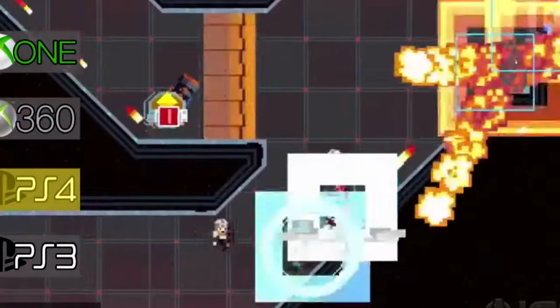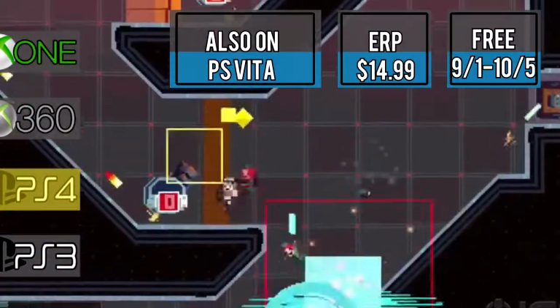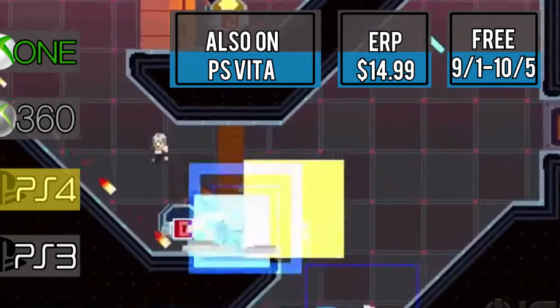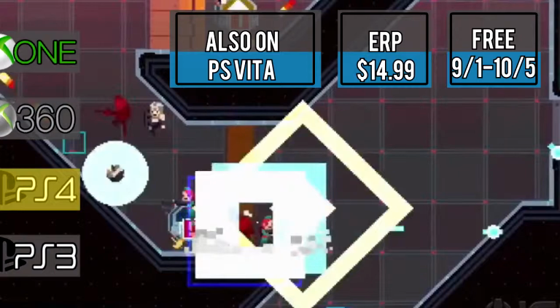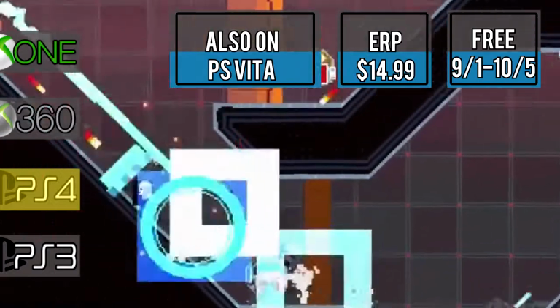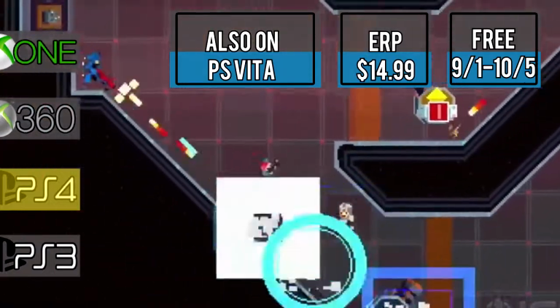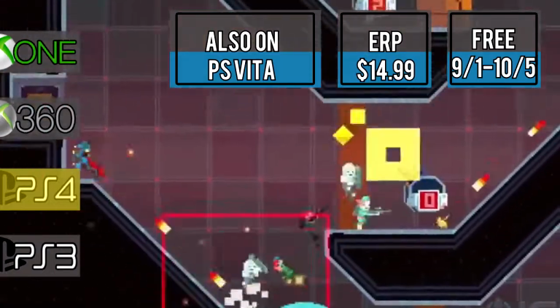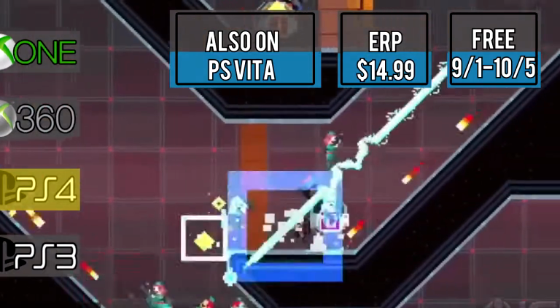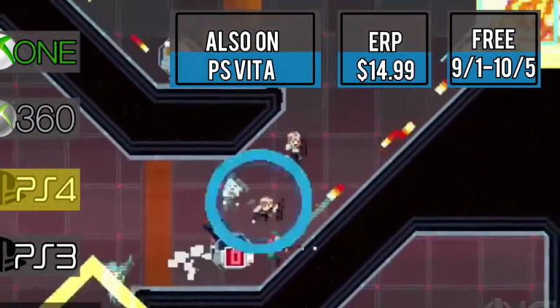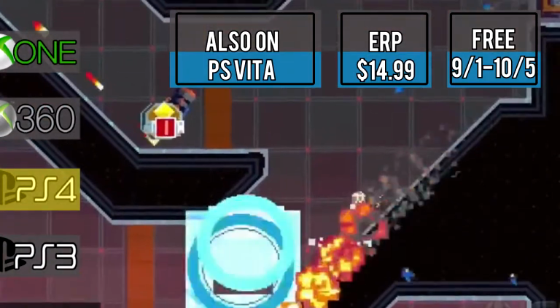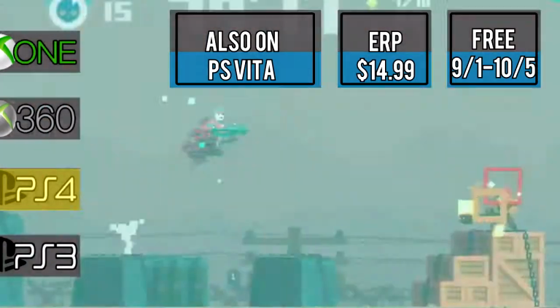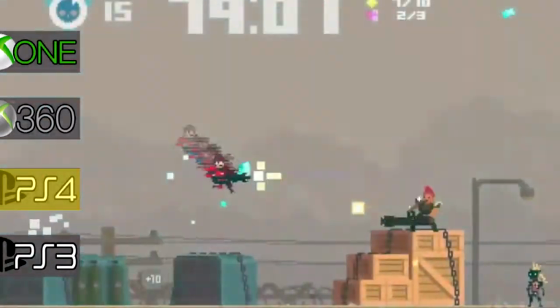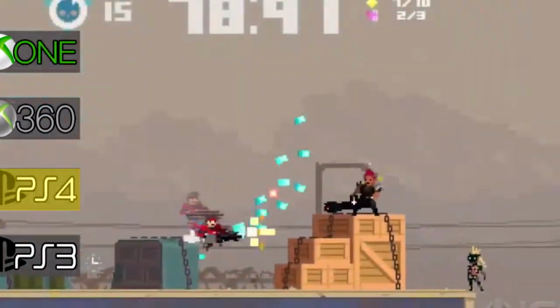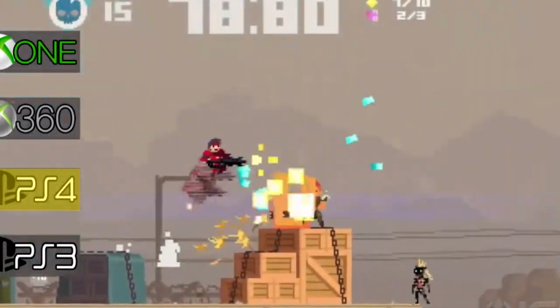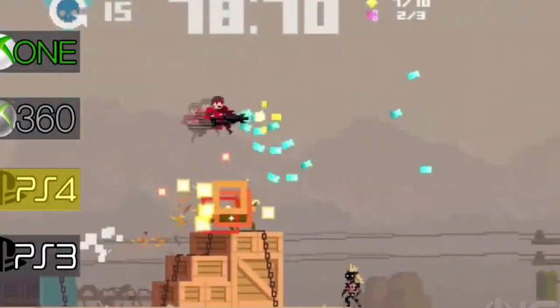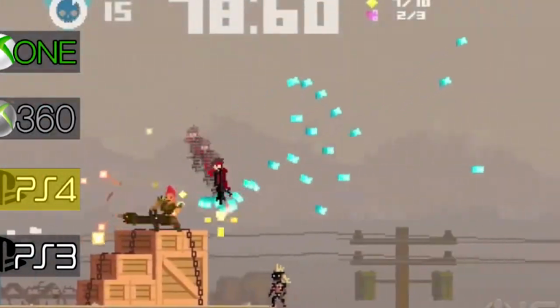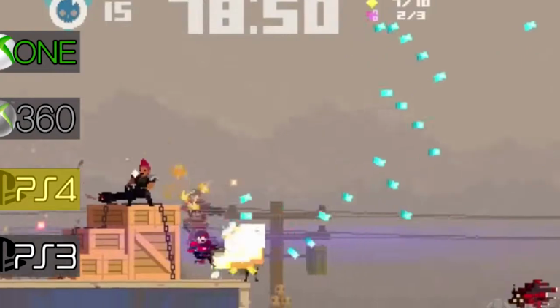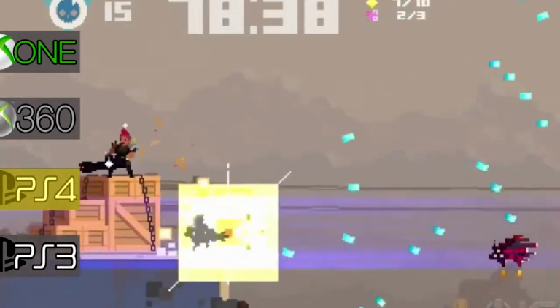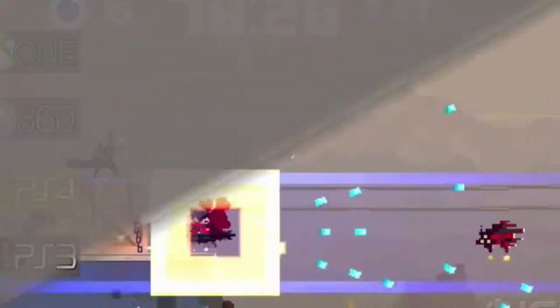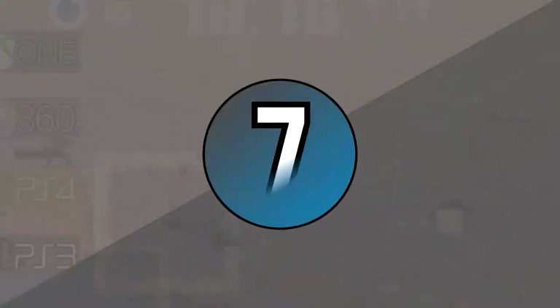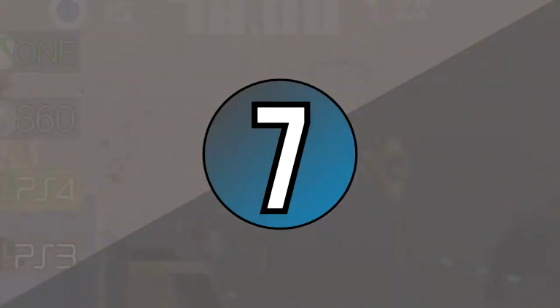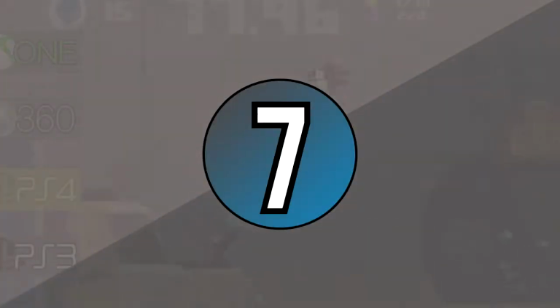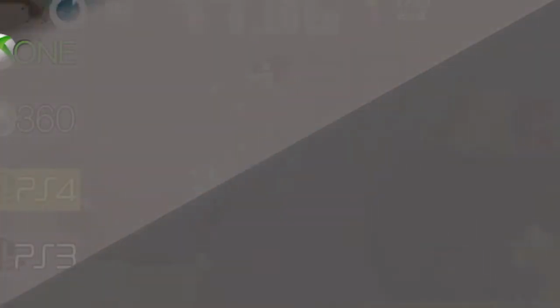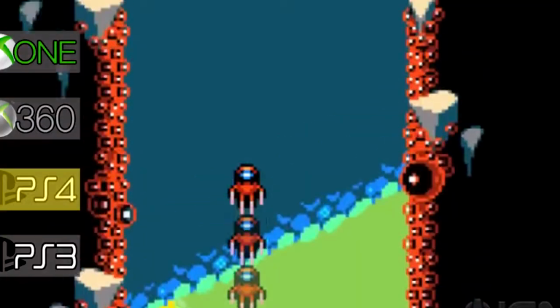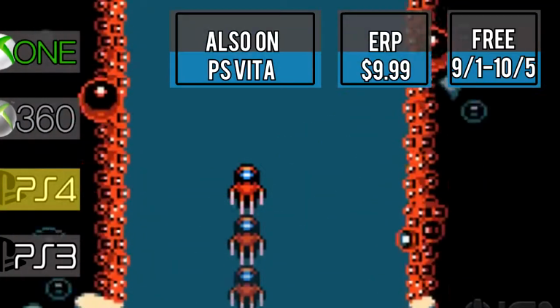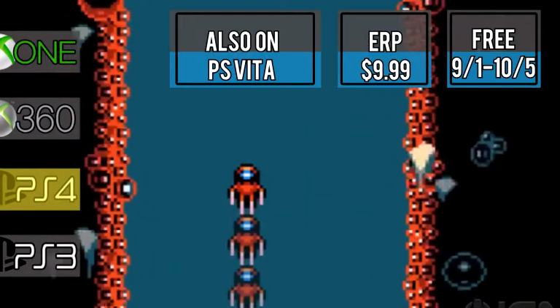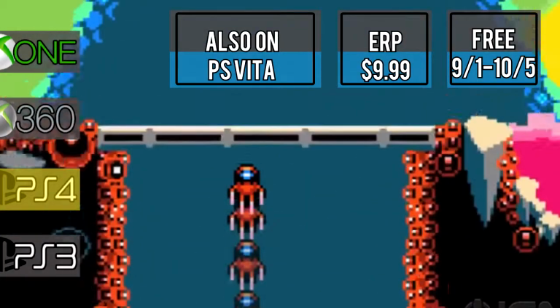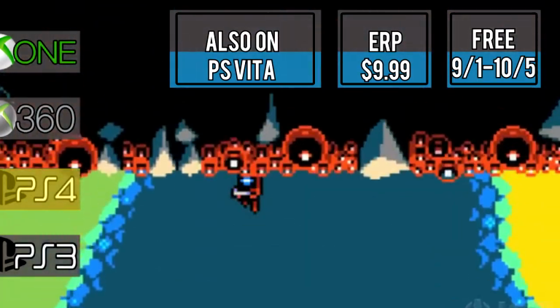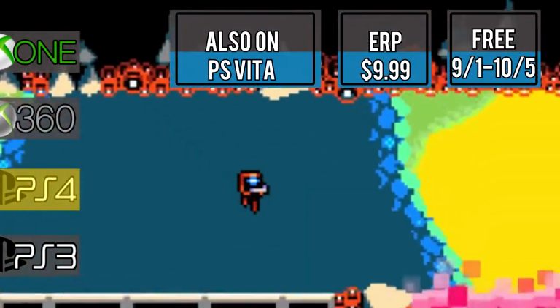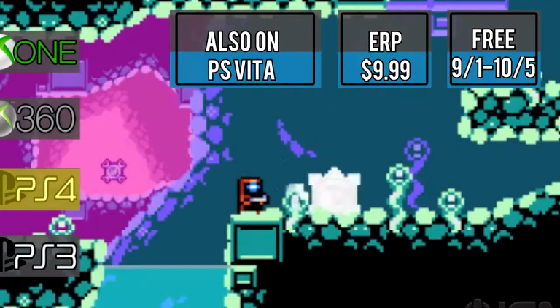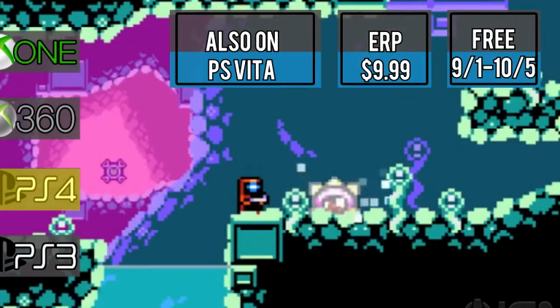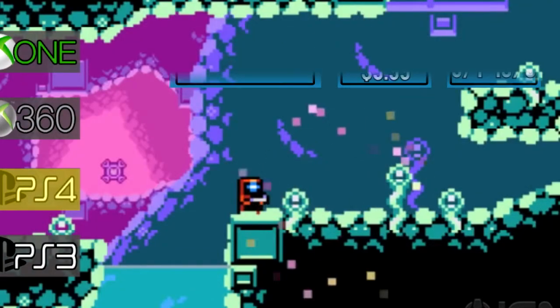Super Time Force Ultra is a side scrolling shooter that can go back in time. One mission includes stealing the Holy Grail in 673. Travel through the stars and explore the Omega sector in Zero Drifter.